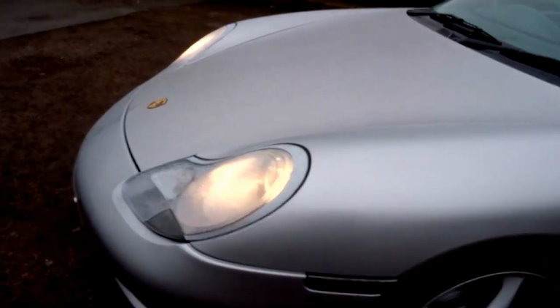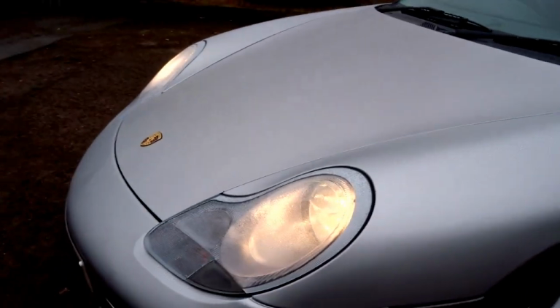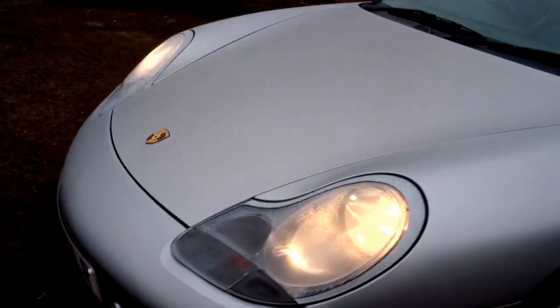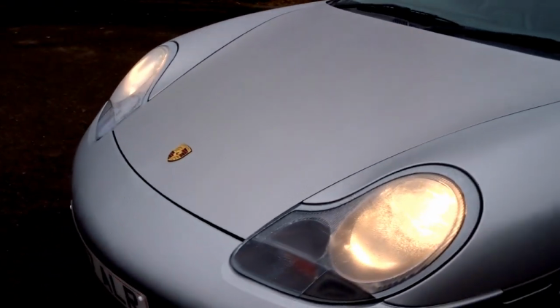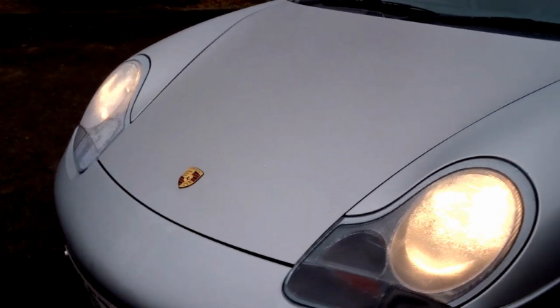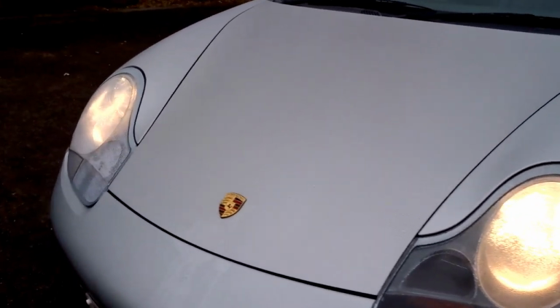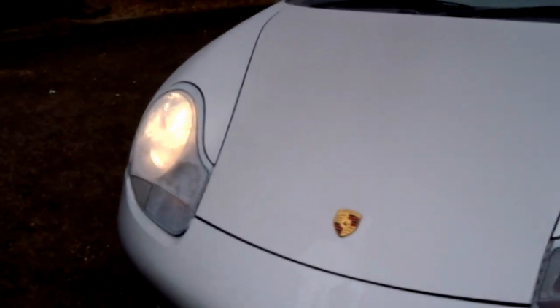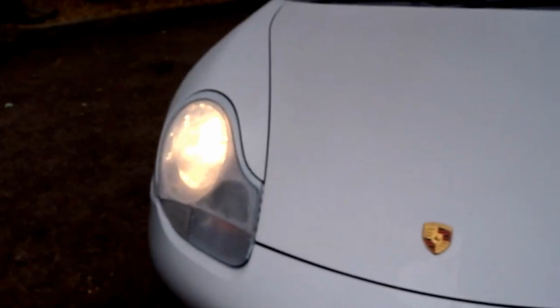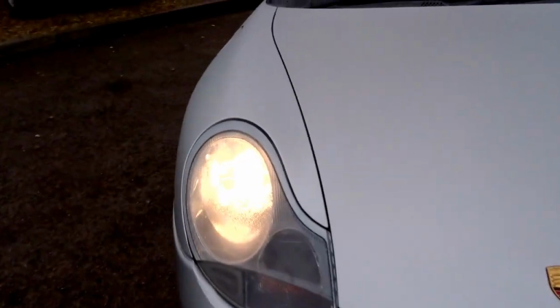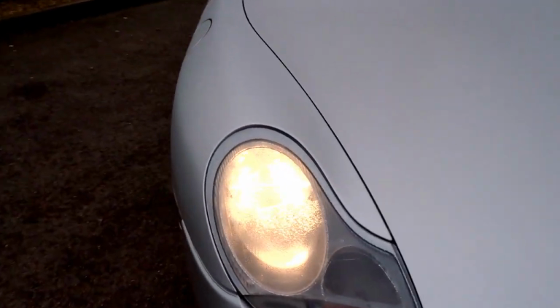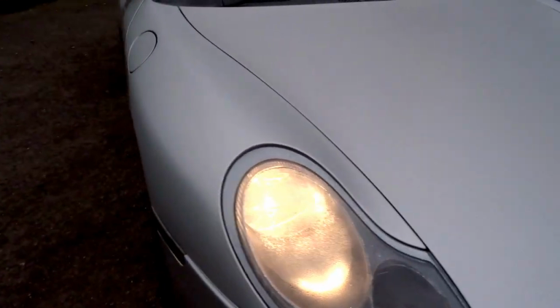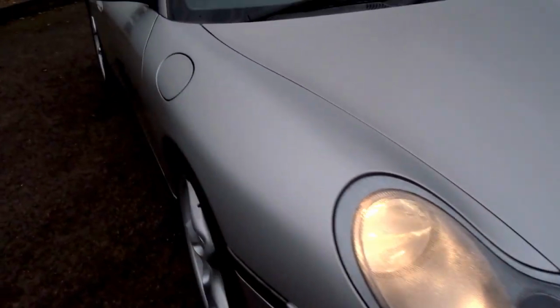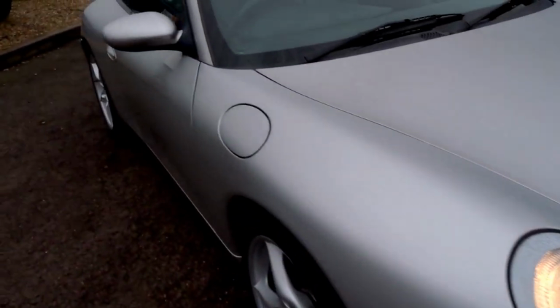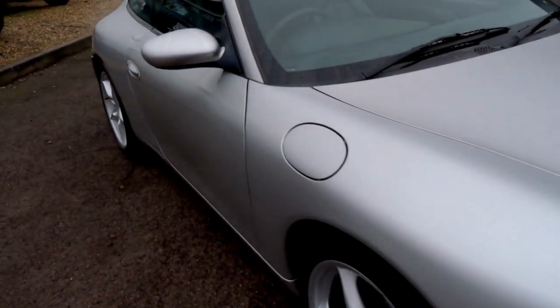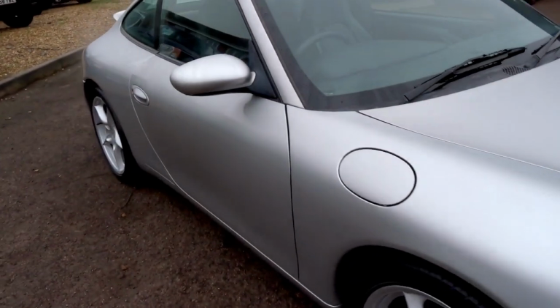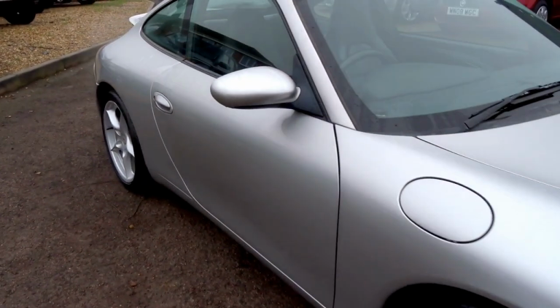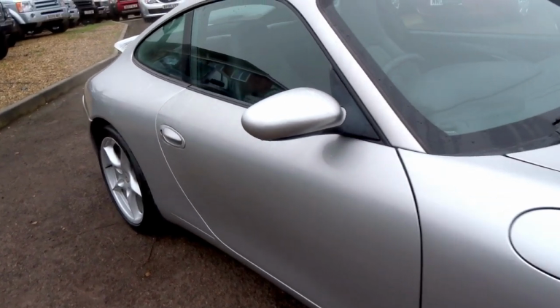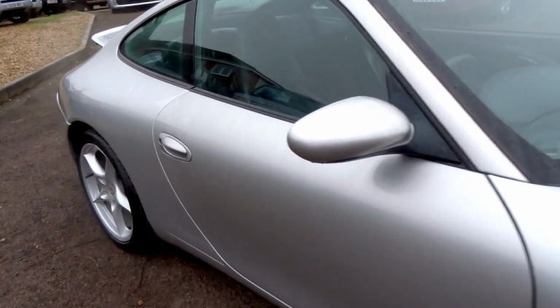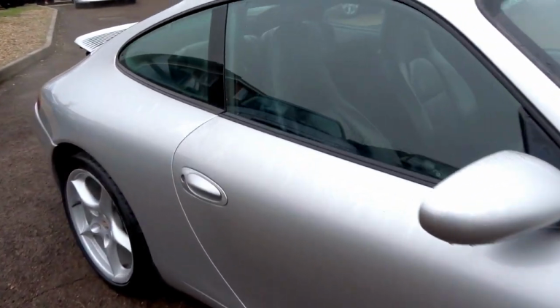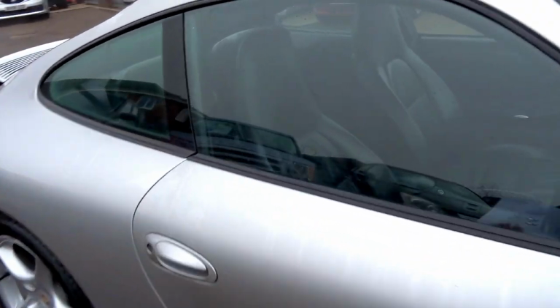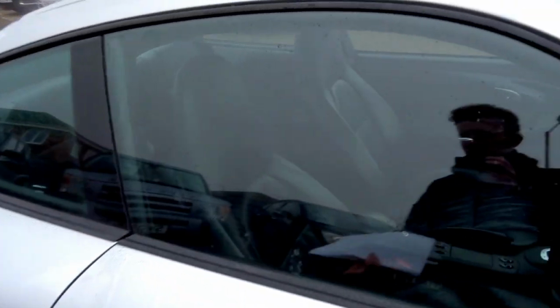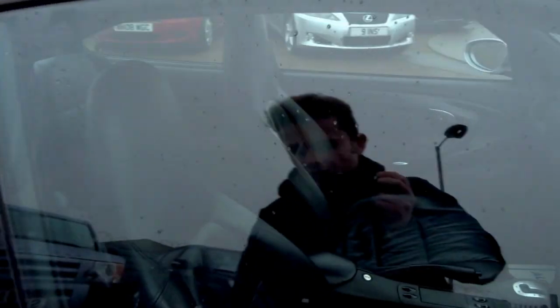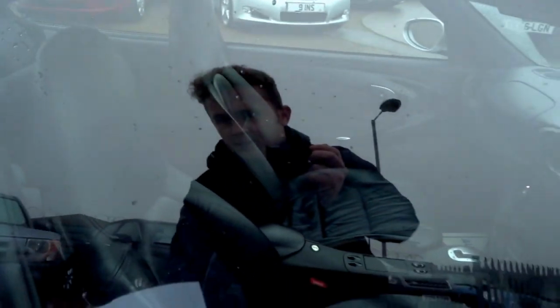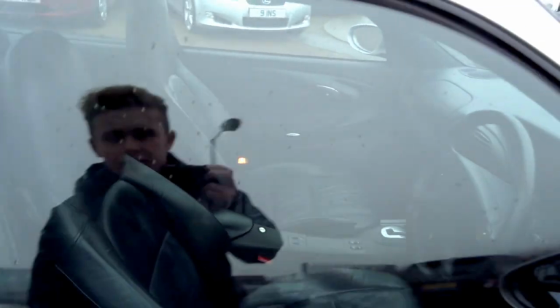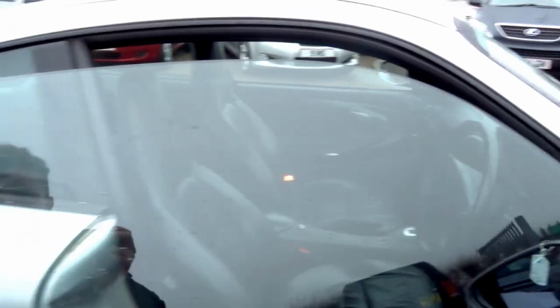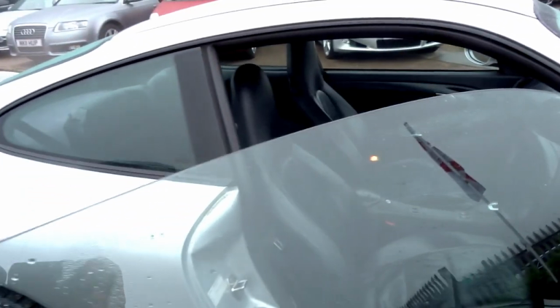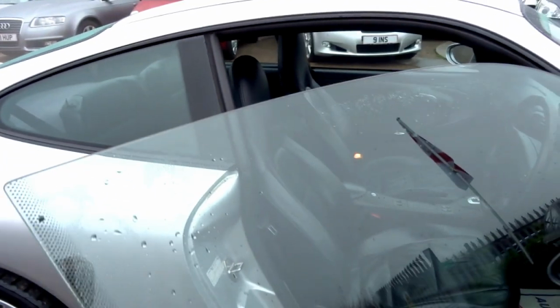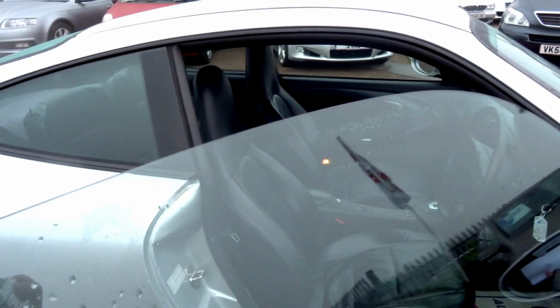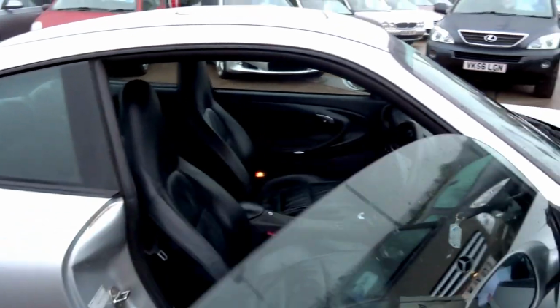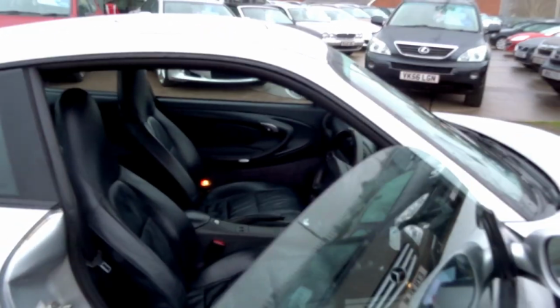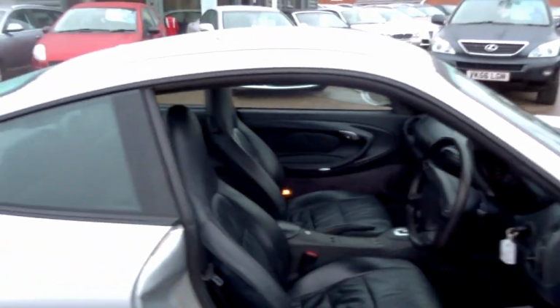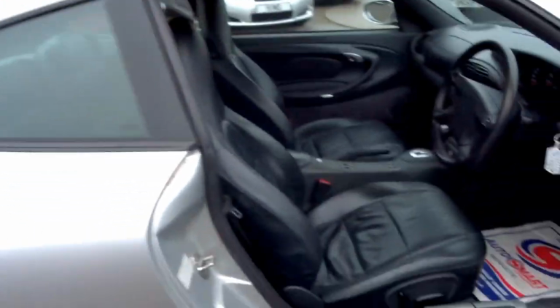First of the water-cooled 911s, this car must be at its lowest price point. Can't really see these going any lower. This one isn't a bad example by any means.